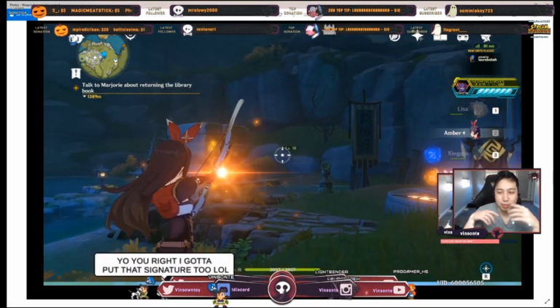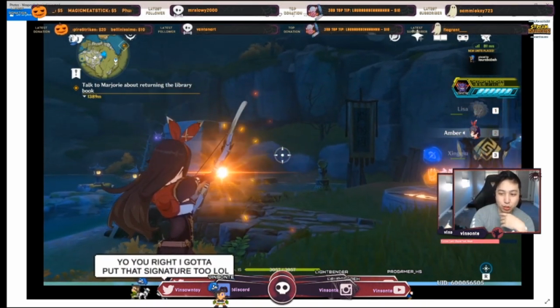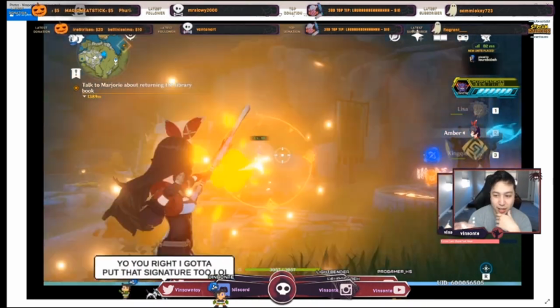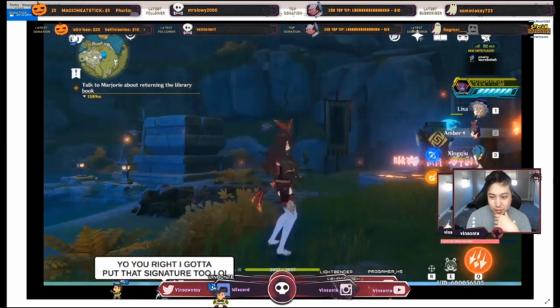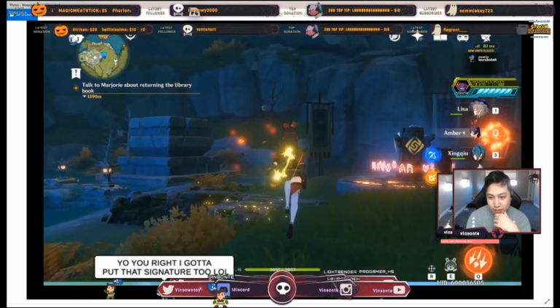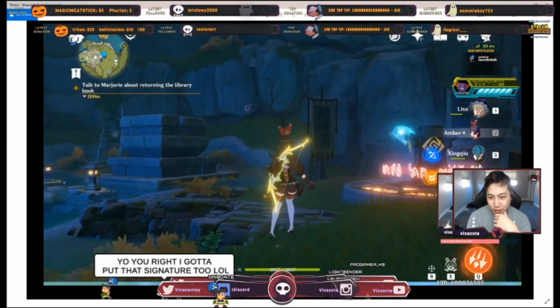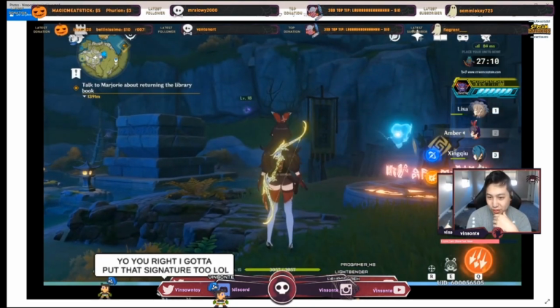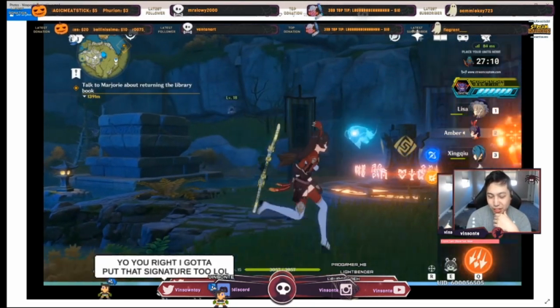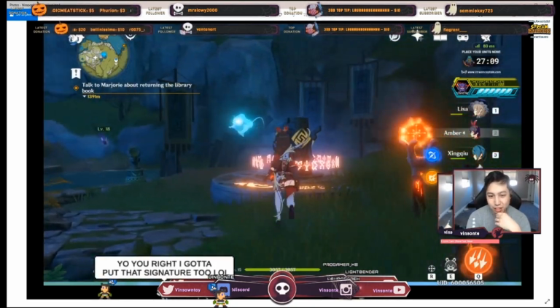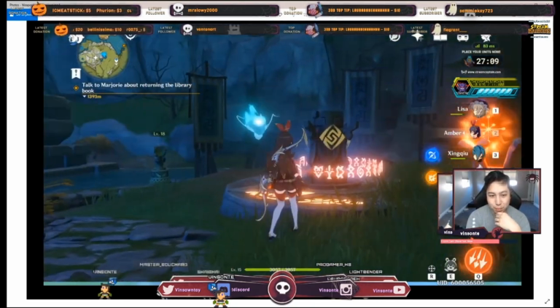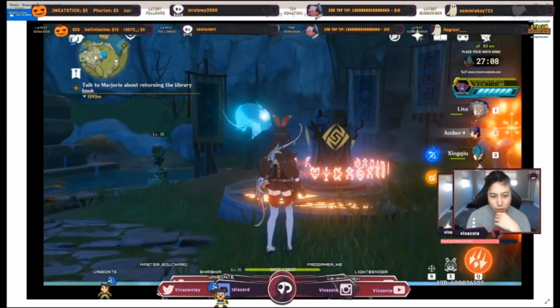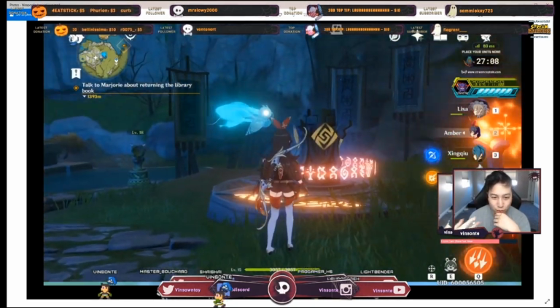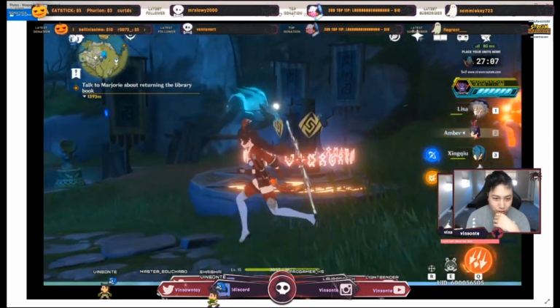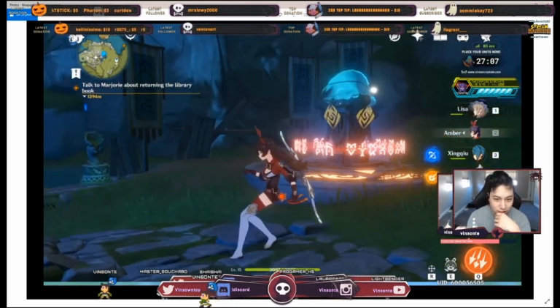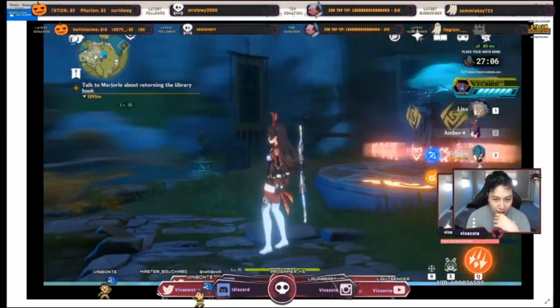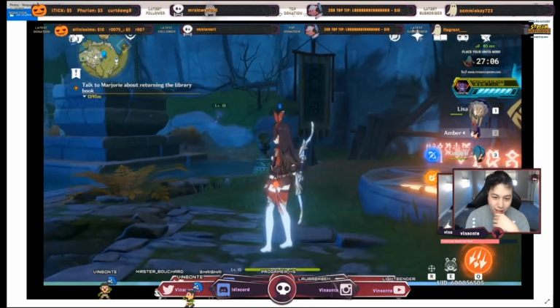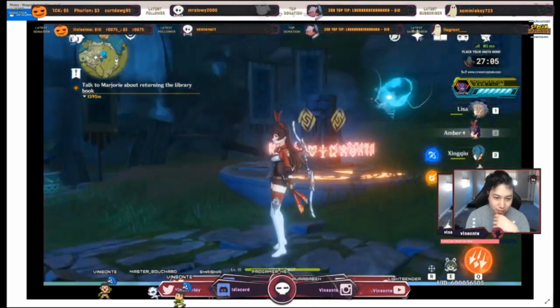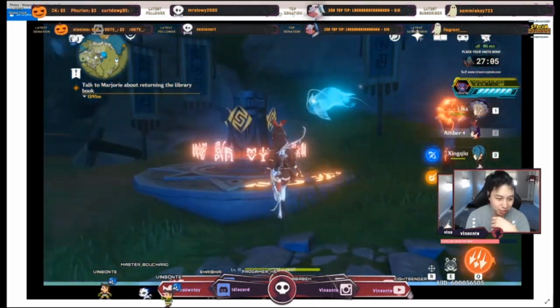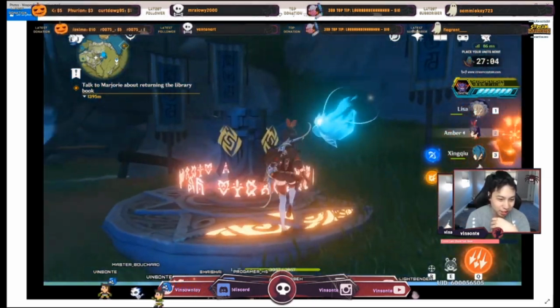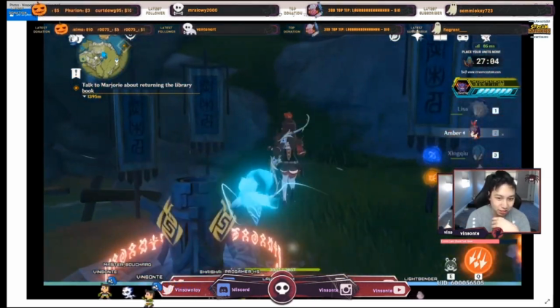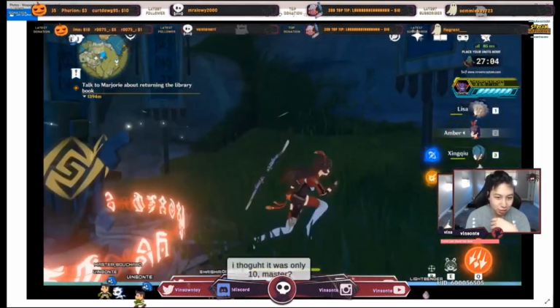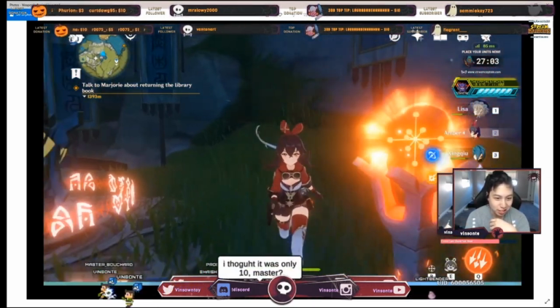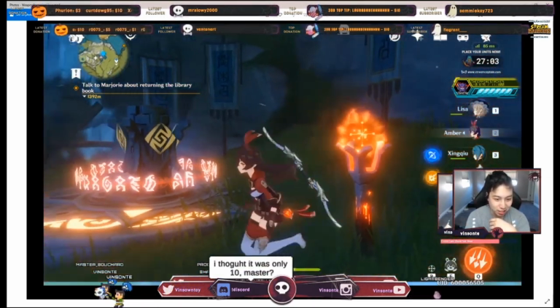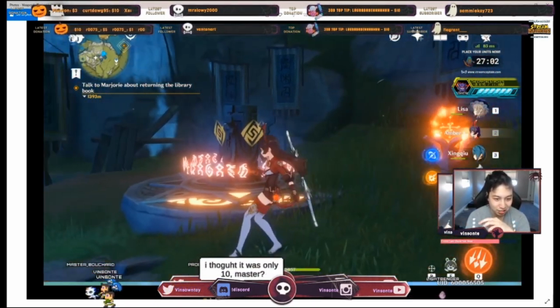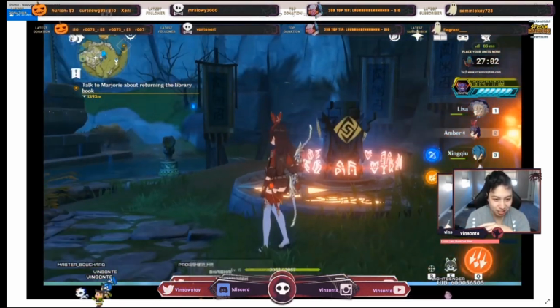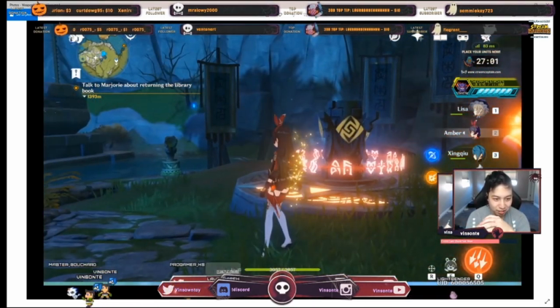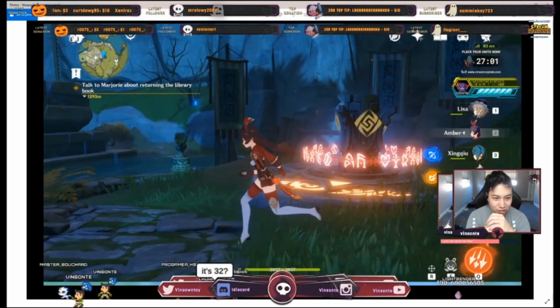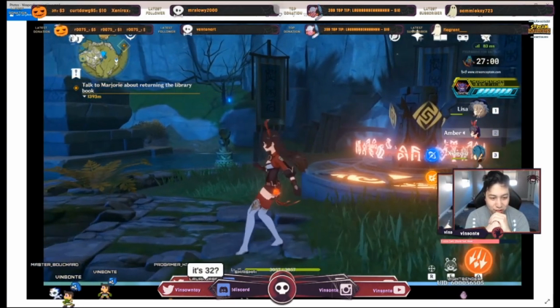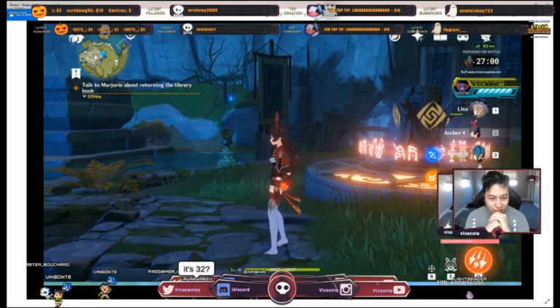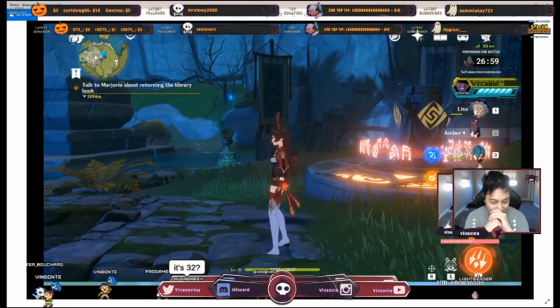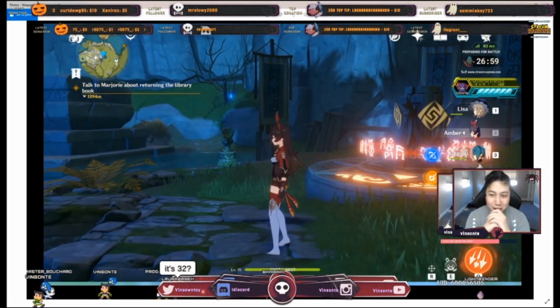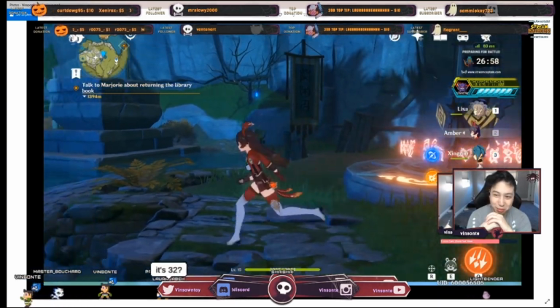If you touch that wisp — or that fairy or ghost, whatever you want to call it — it will actually point you to all four, so you can just do that. It'll be easier. I'm just going to show you the locations anyway in case you lost track of the ghost while fighting, because there are gonna be mobs in the way.